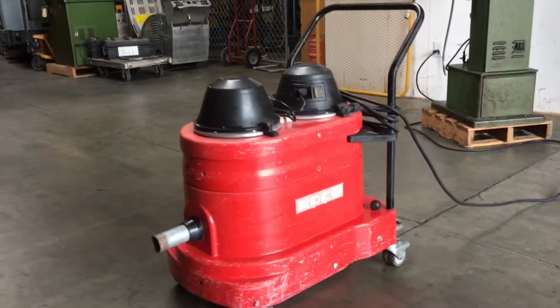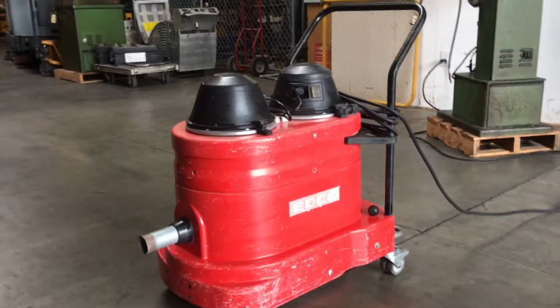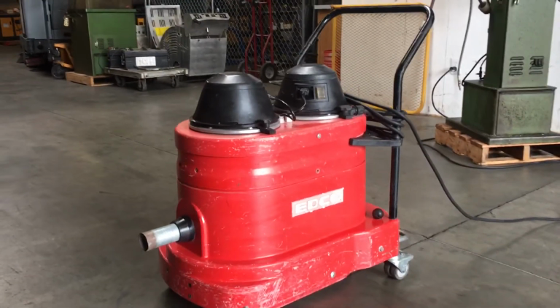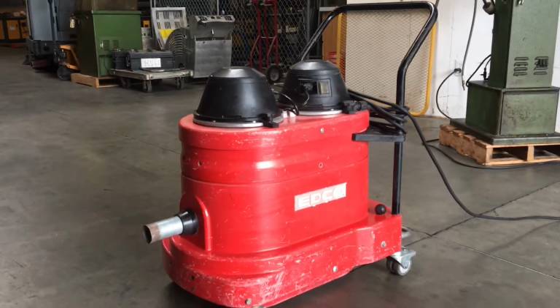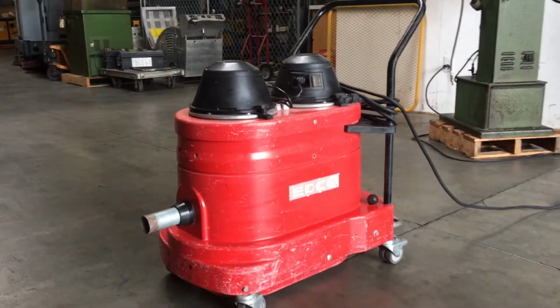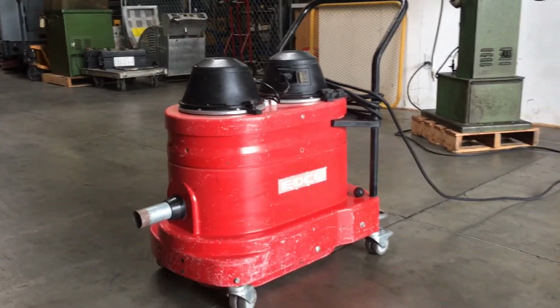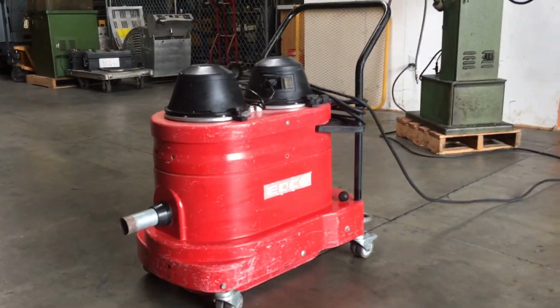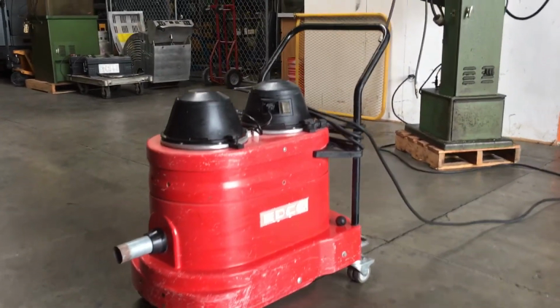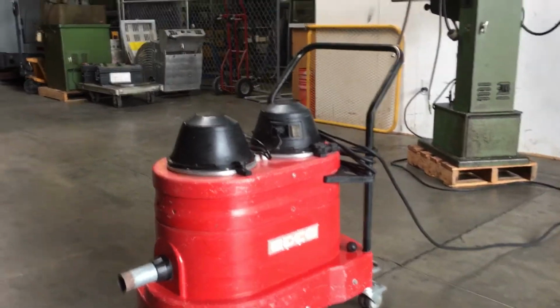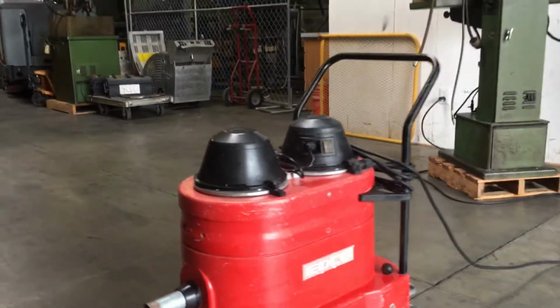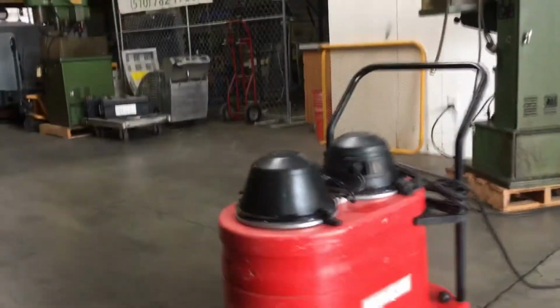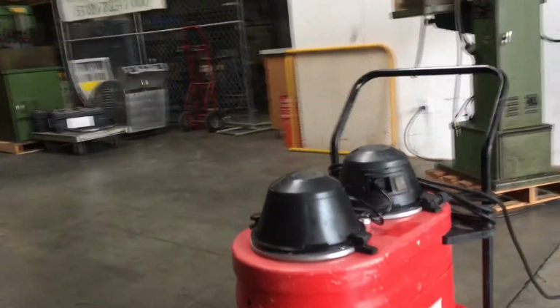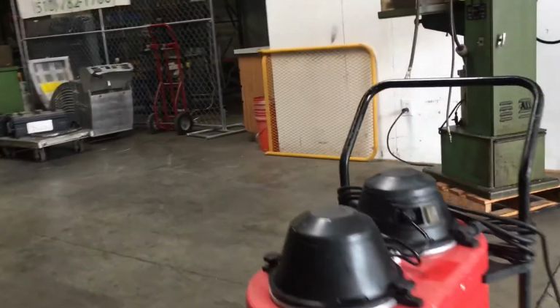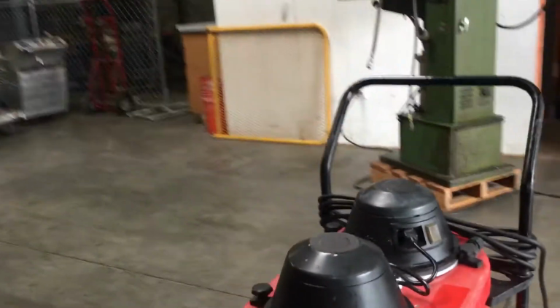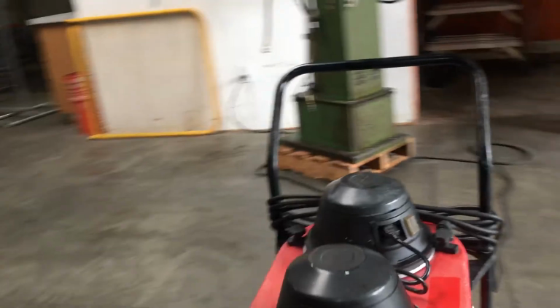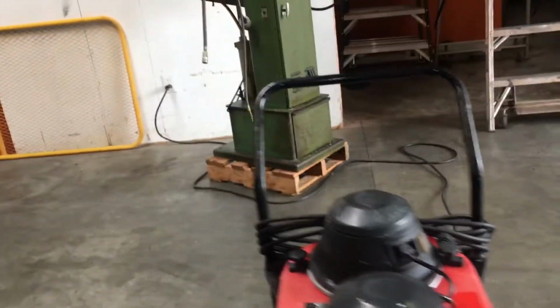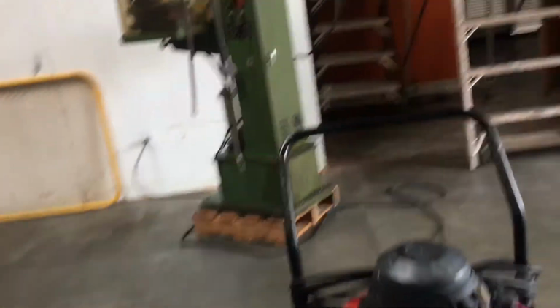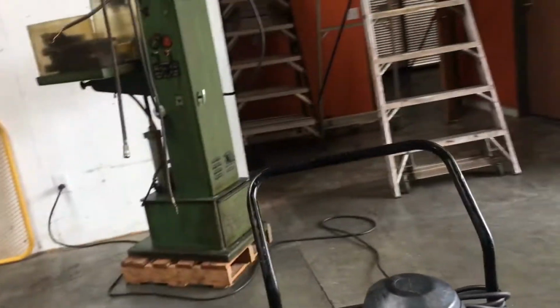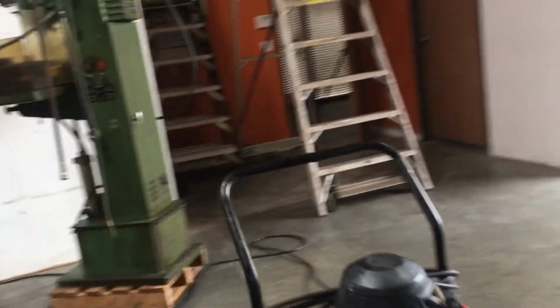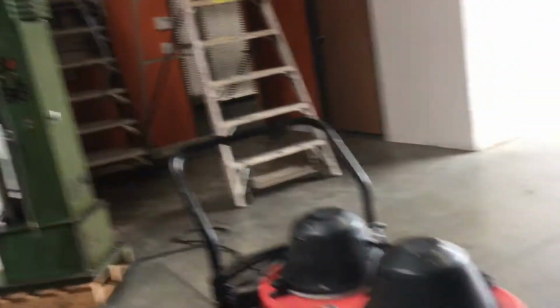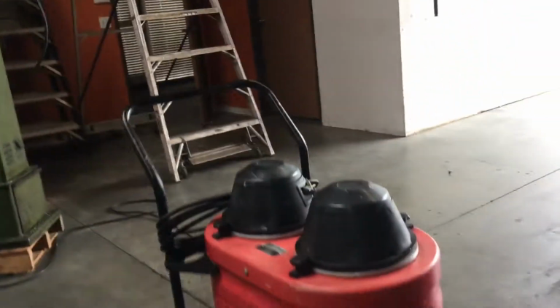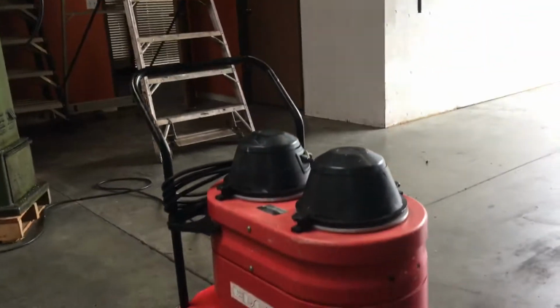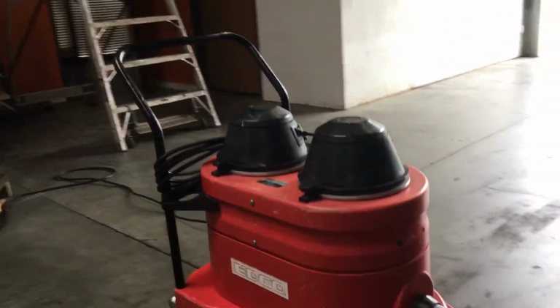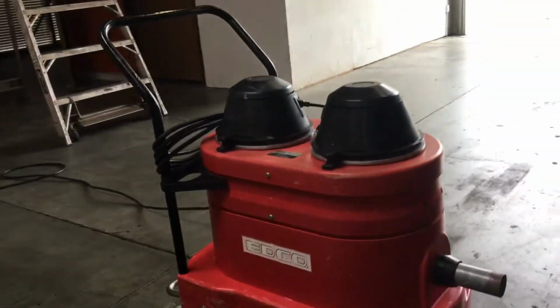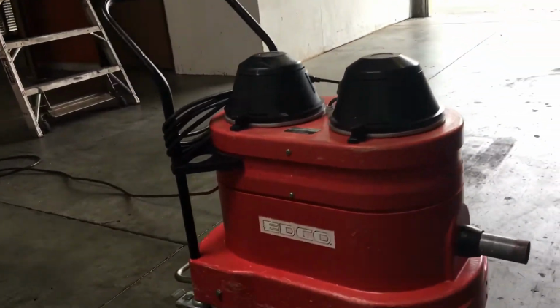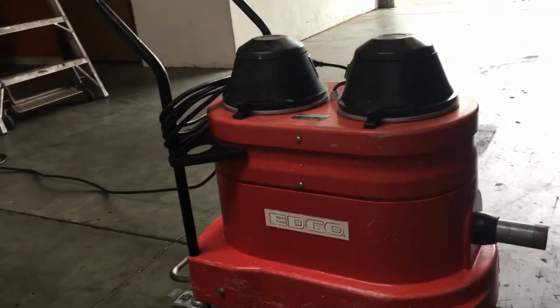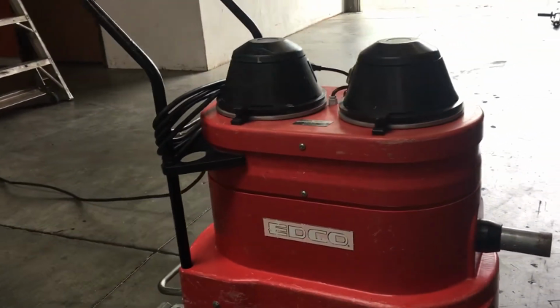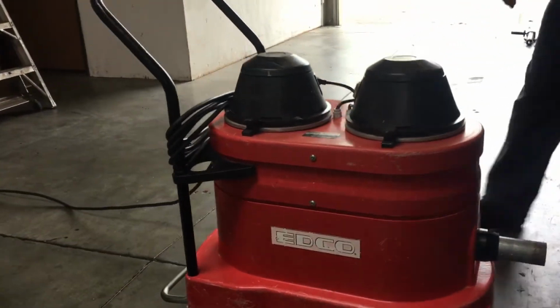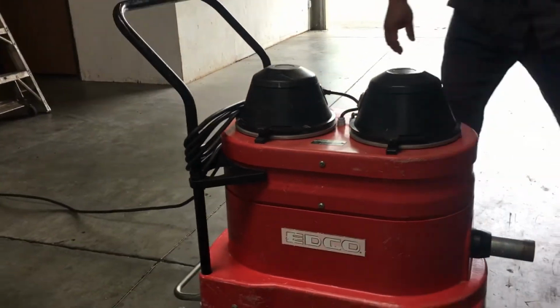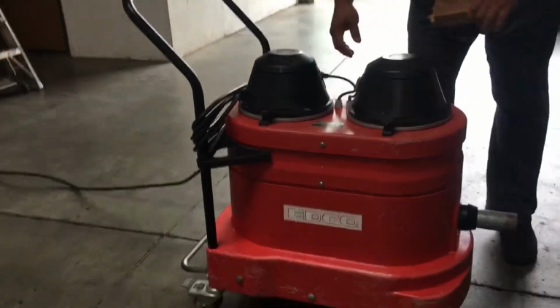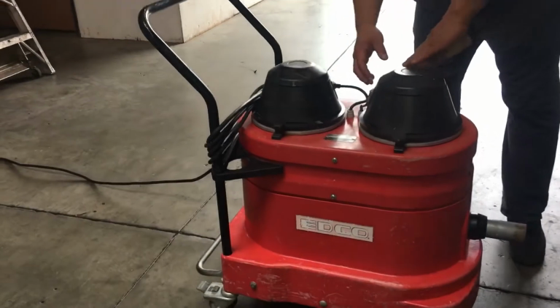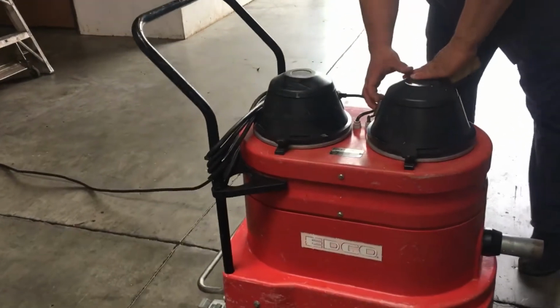Here we have an eco dual motor vacuum. We got it hooked up to 120 volts and we're going to turn it on and show you that it works. Got a couple switches up here.